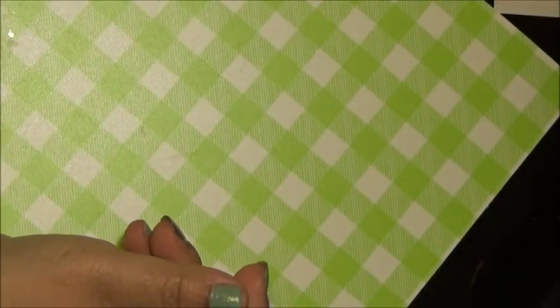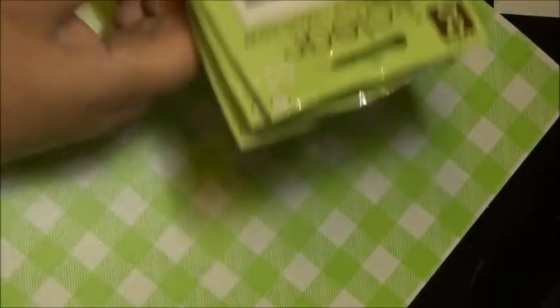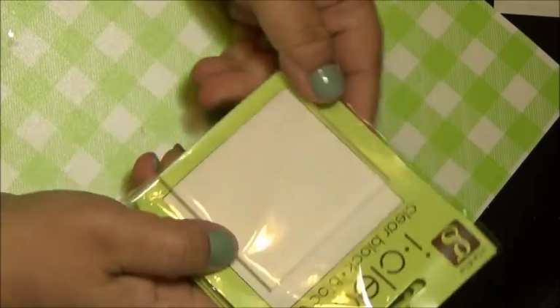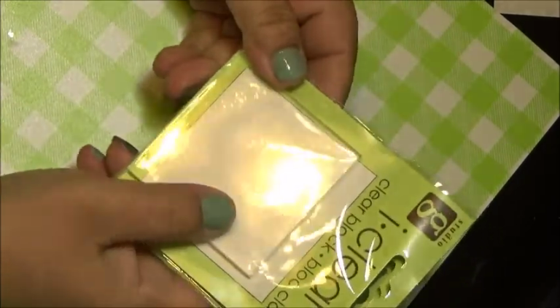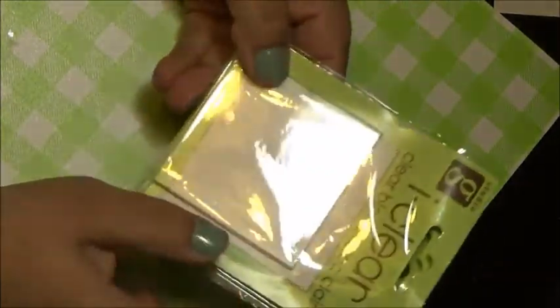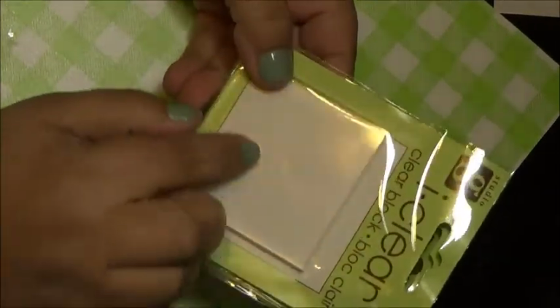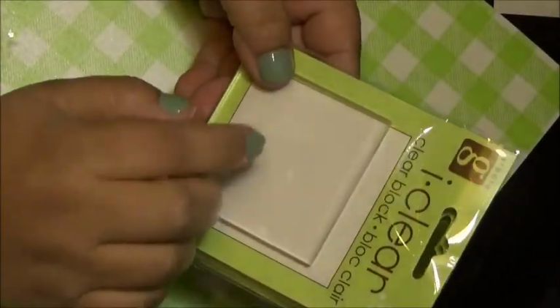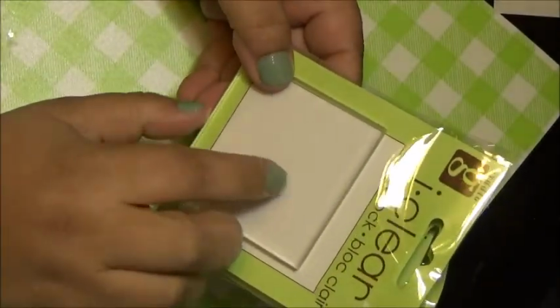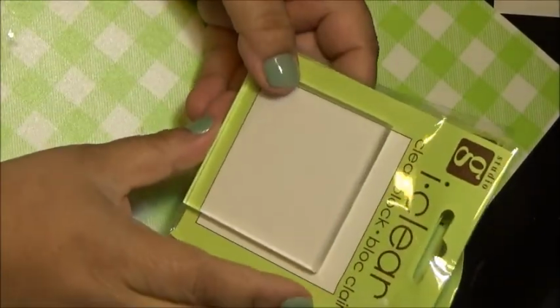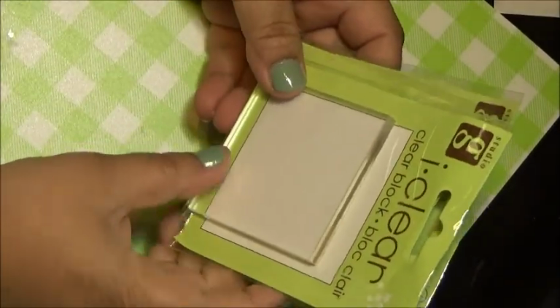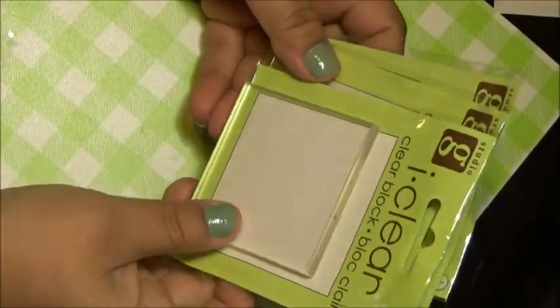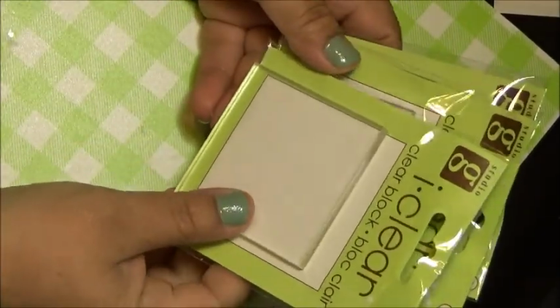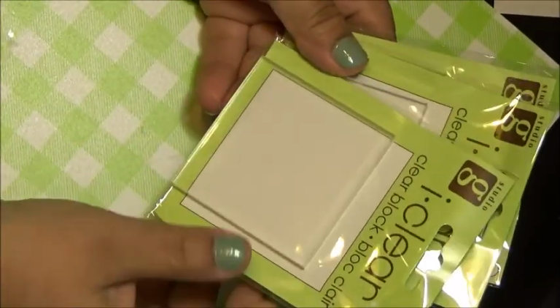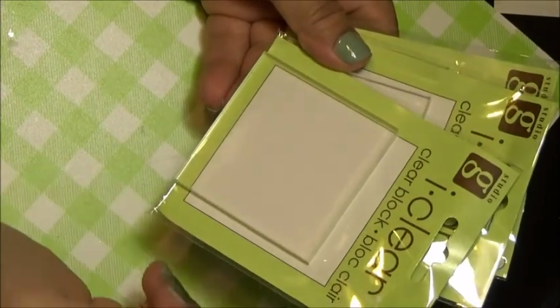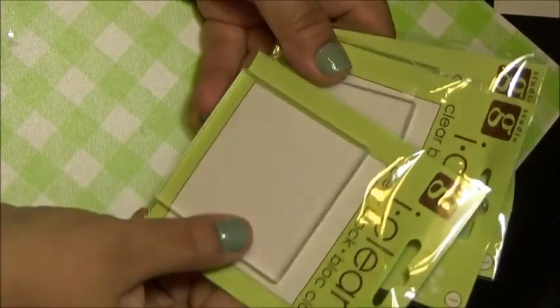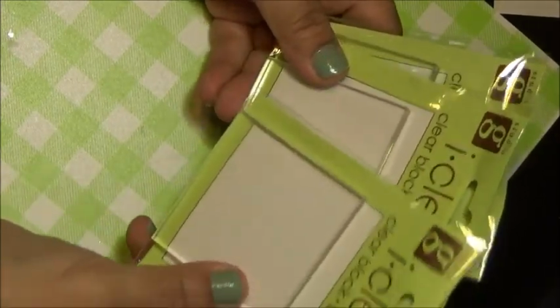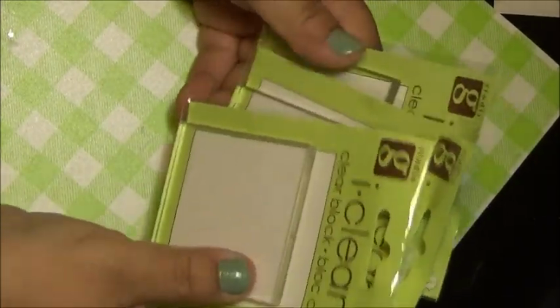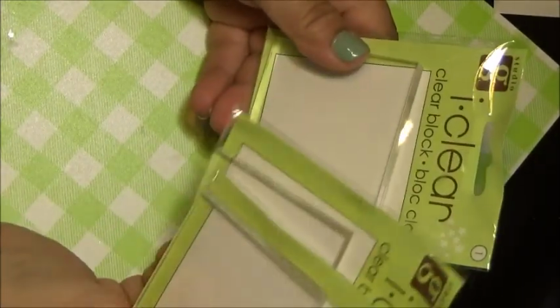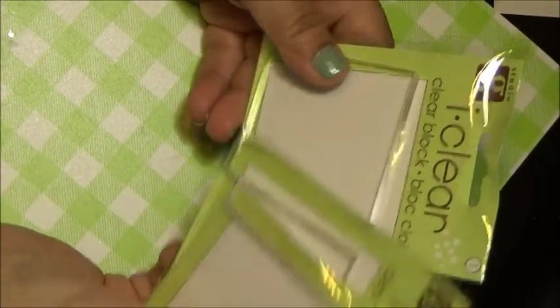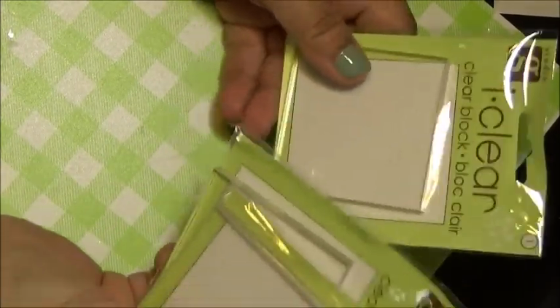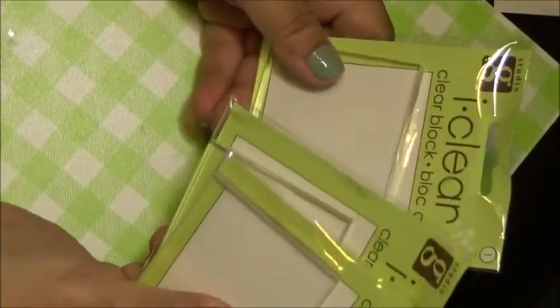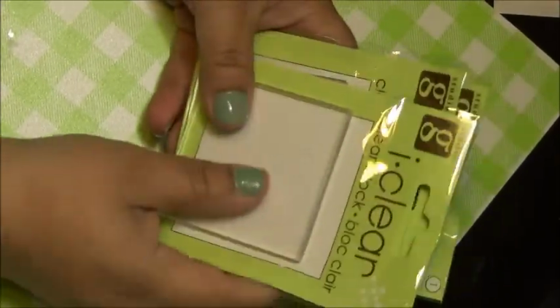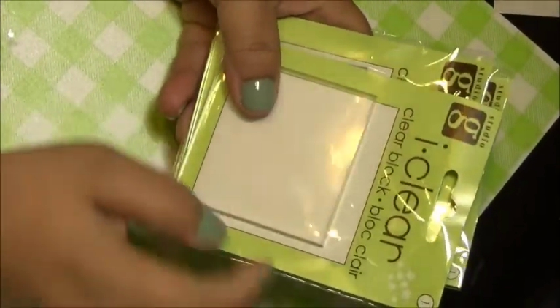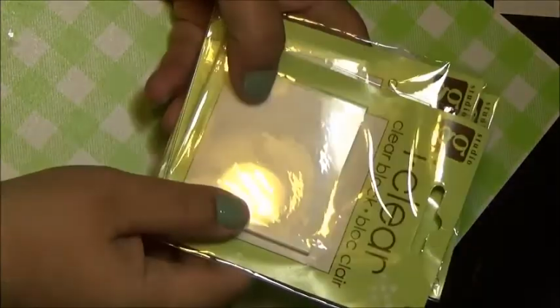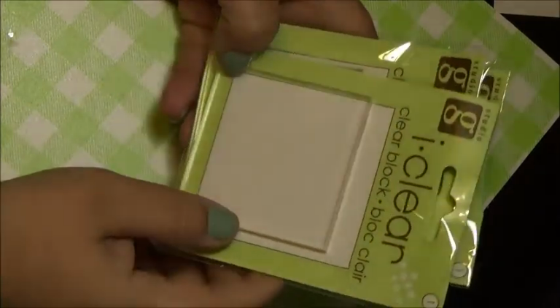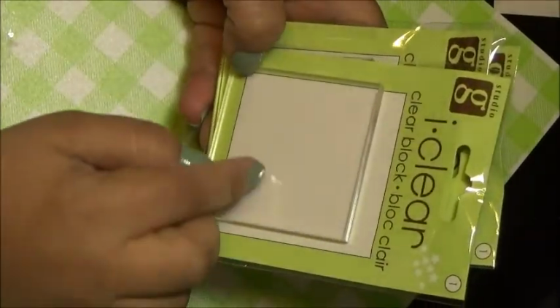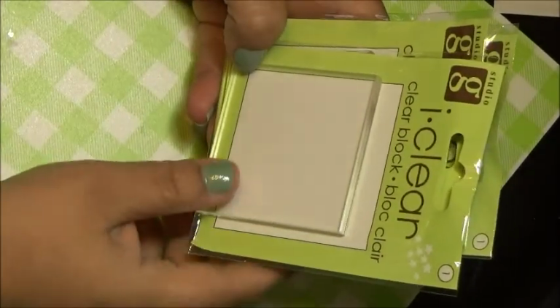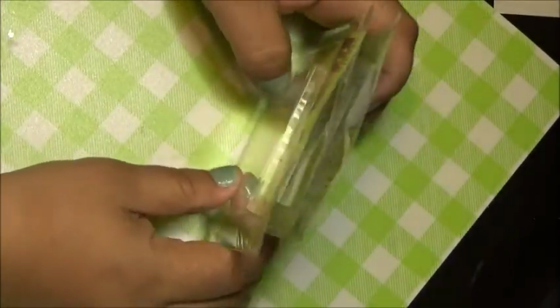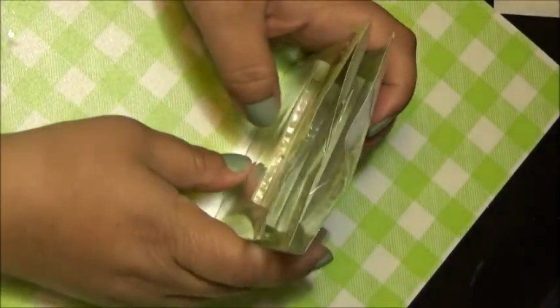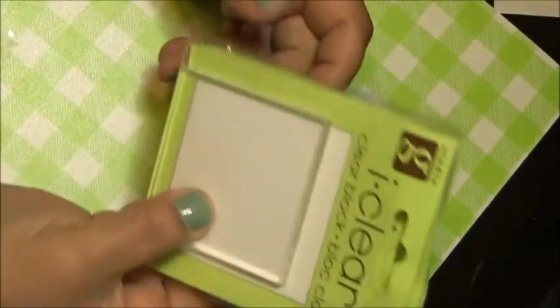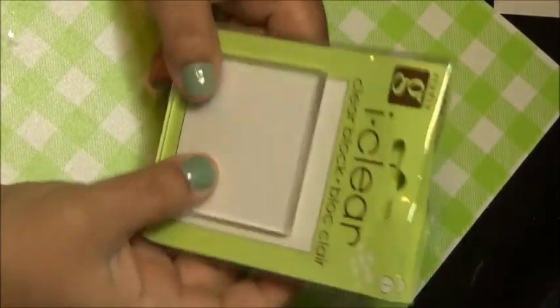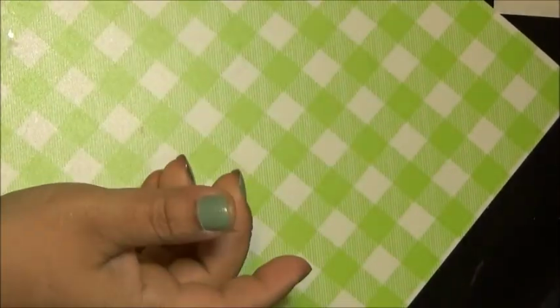I also picked up these clear blocks because I have some small little stamps and instead of taking them off and putting them on the big ones, I'll just use the little ones. They were only a dollar, so I picked up three of them.